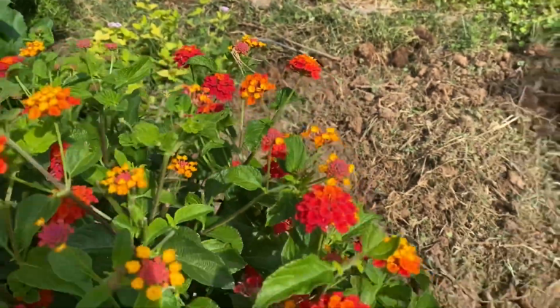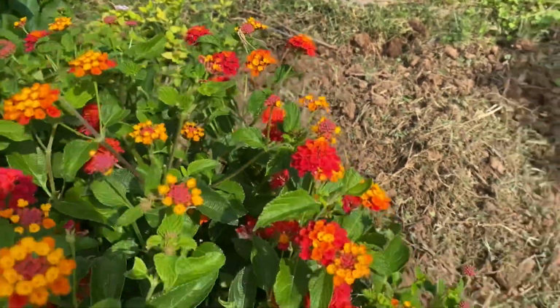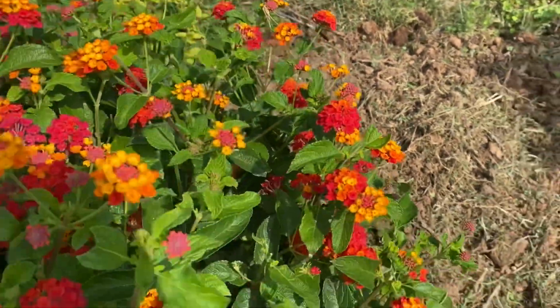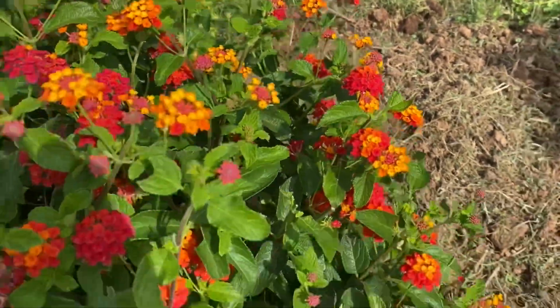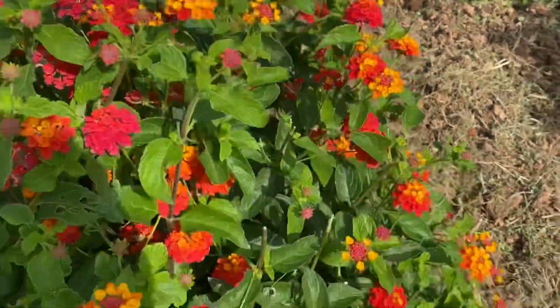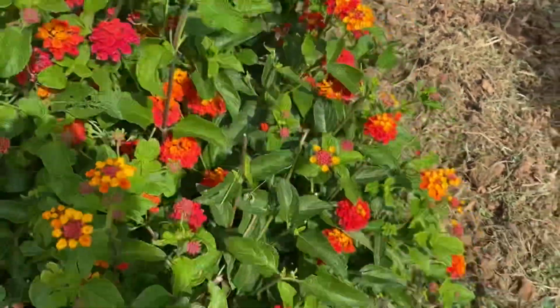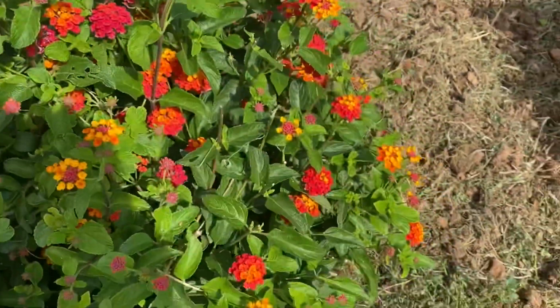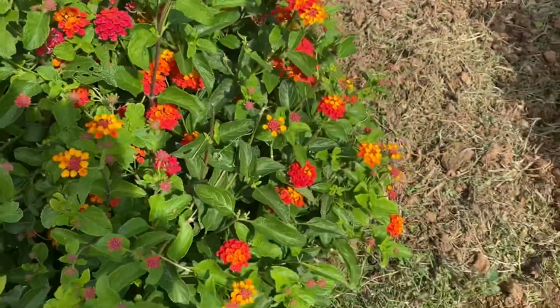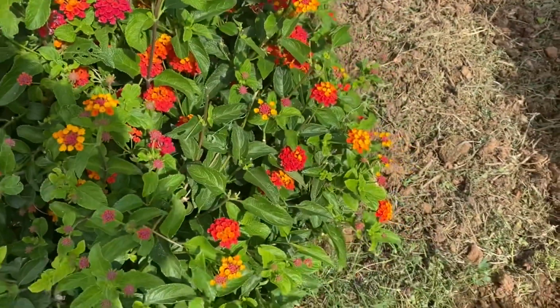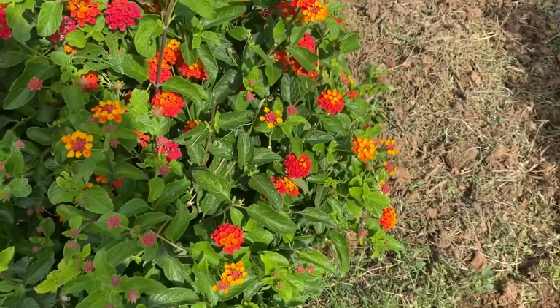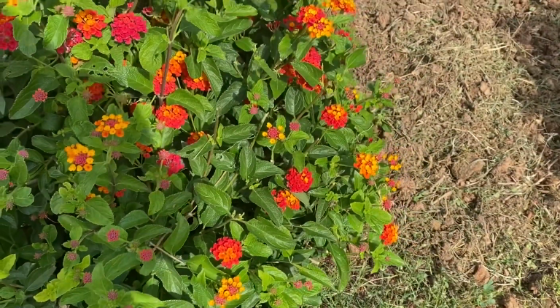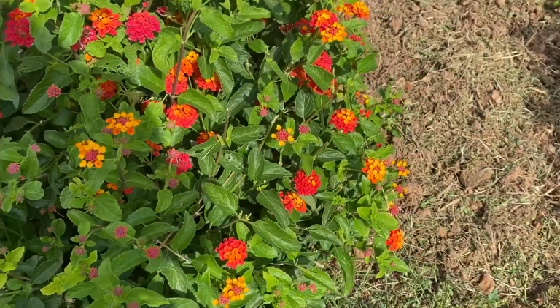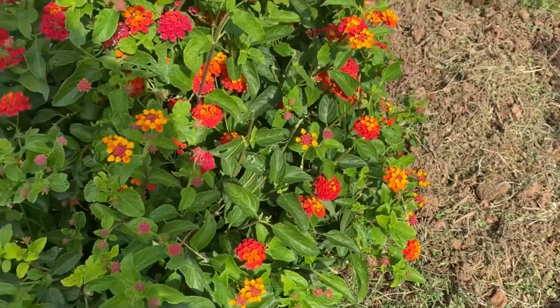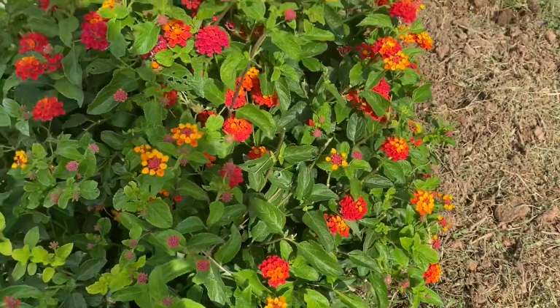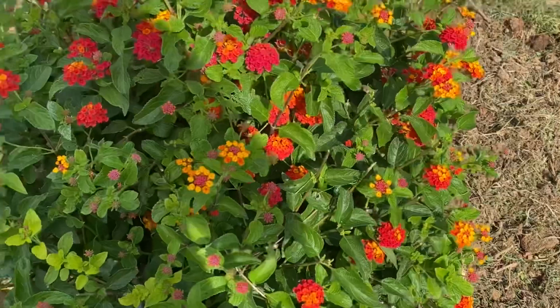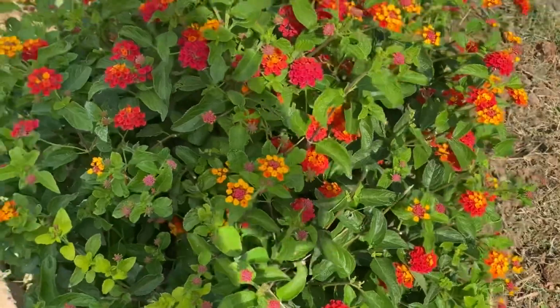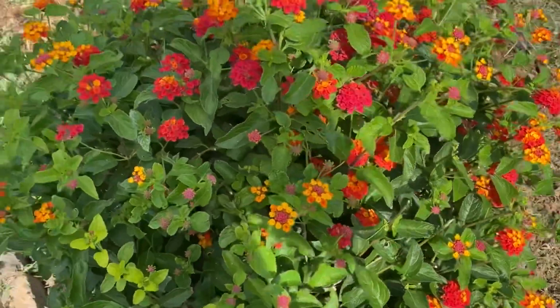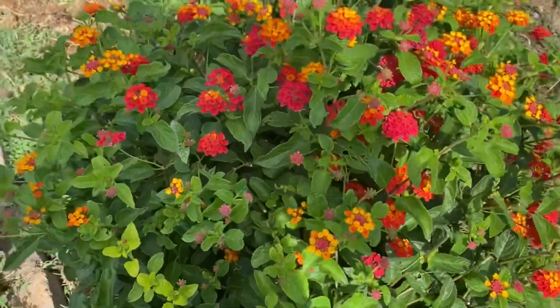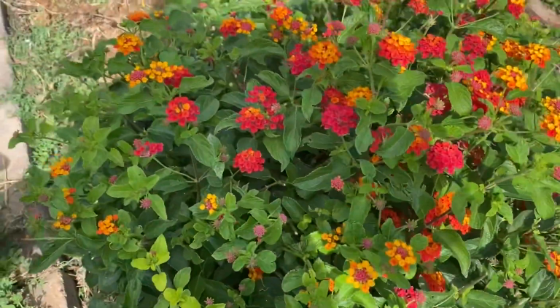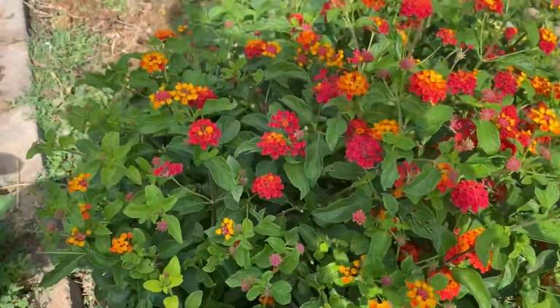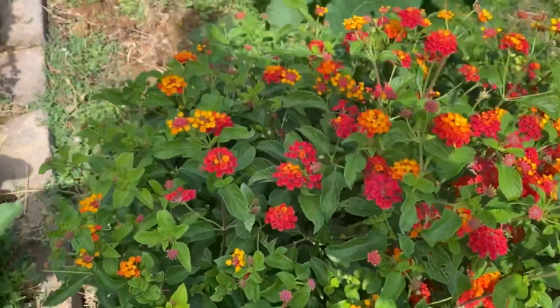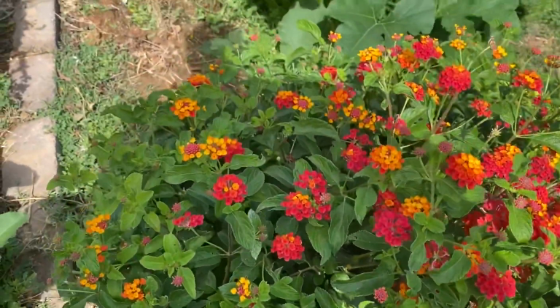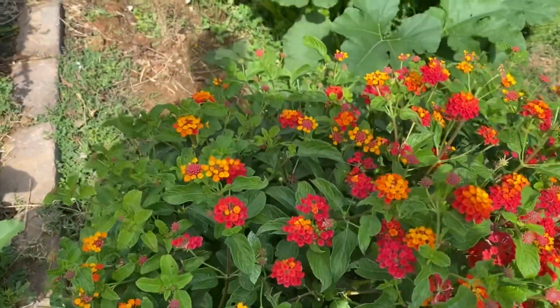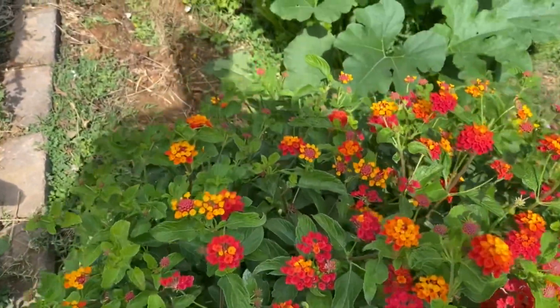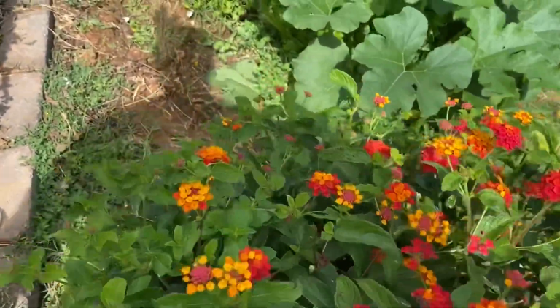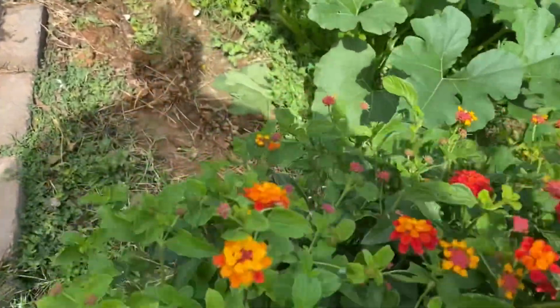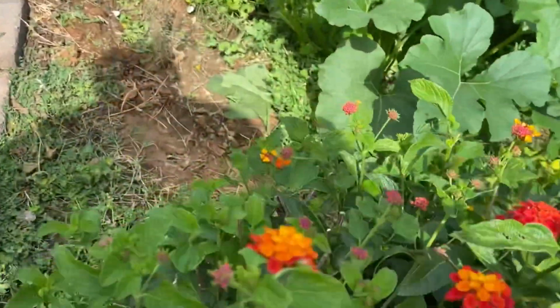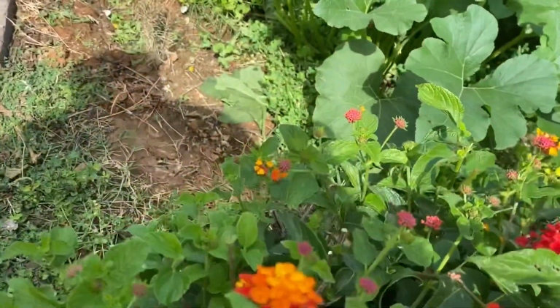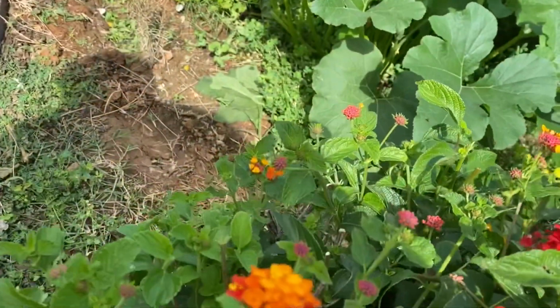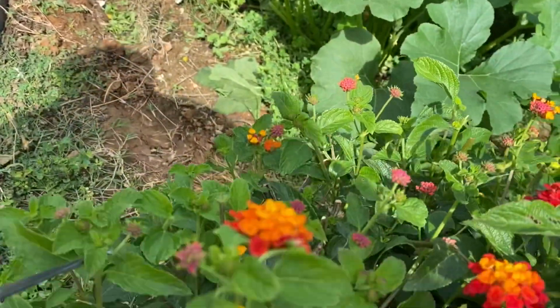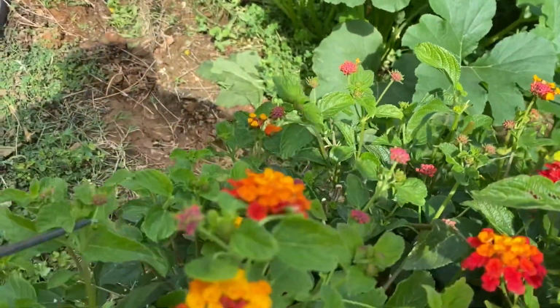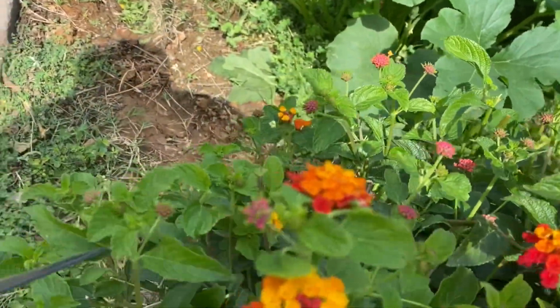By cutting off all the meristems, the plant should keep its relative size and shape, and also grow more flowers at the surface of the plant.